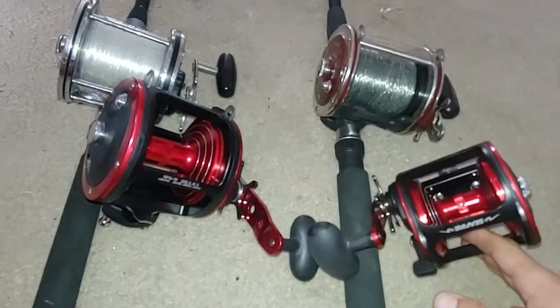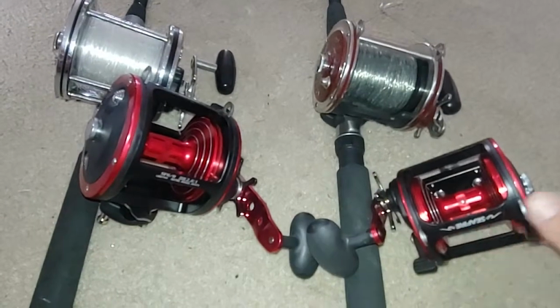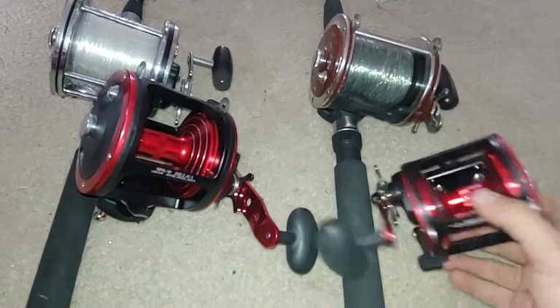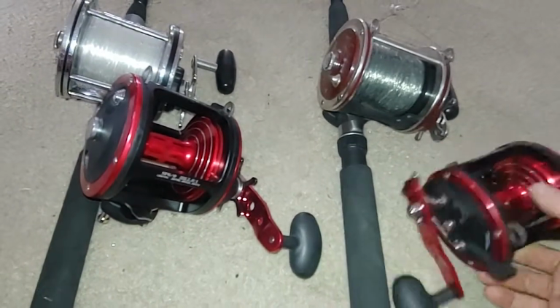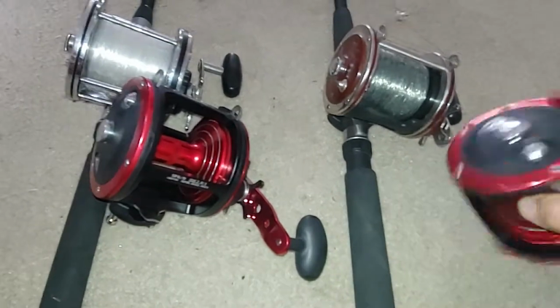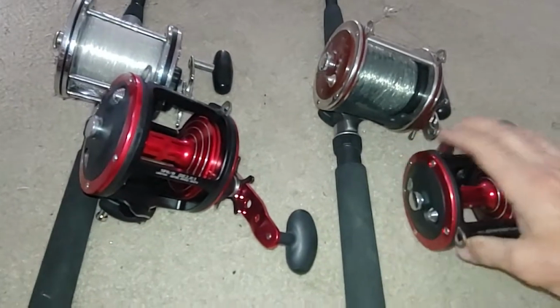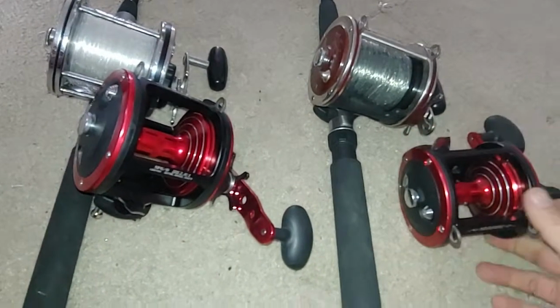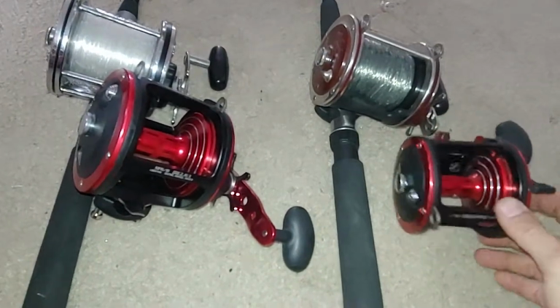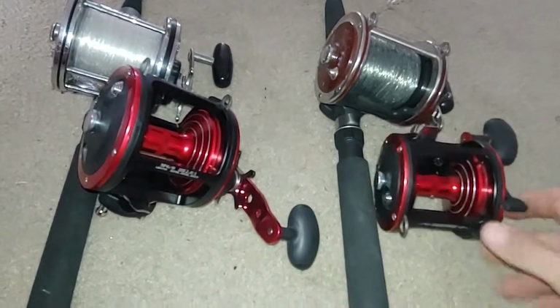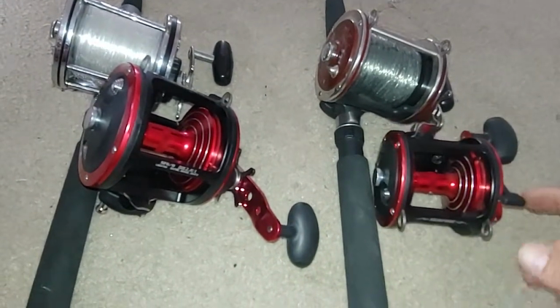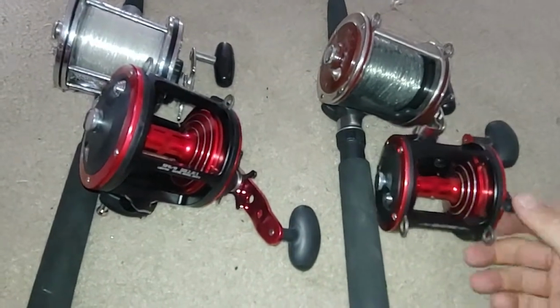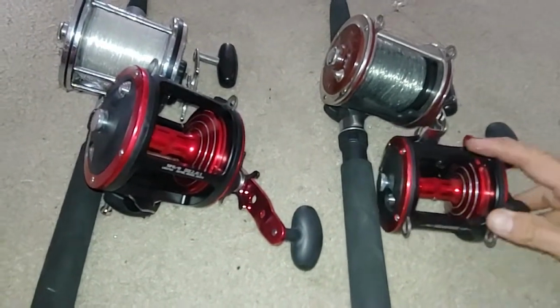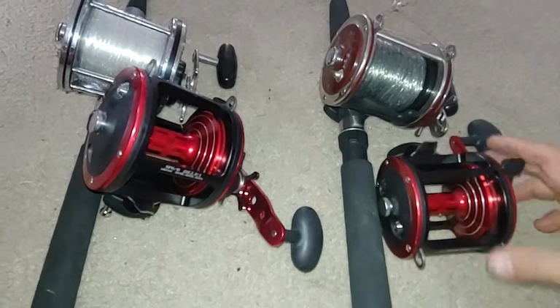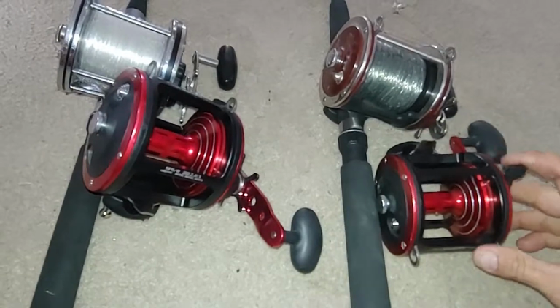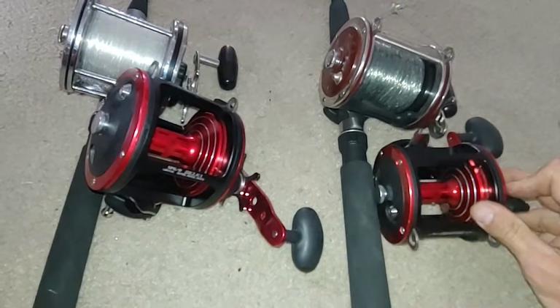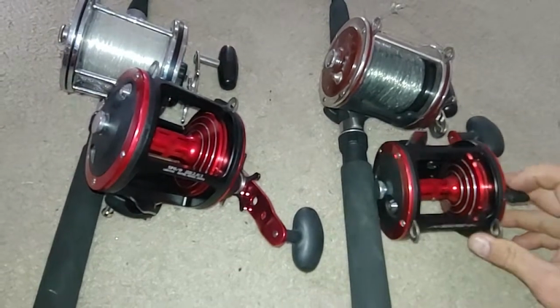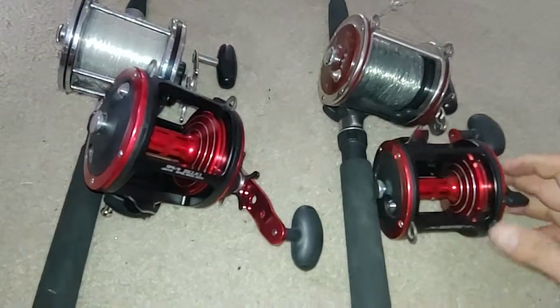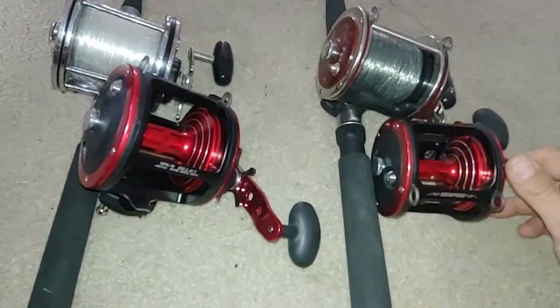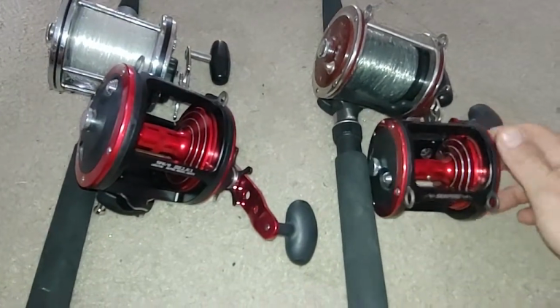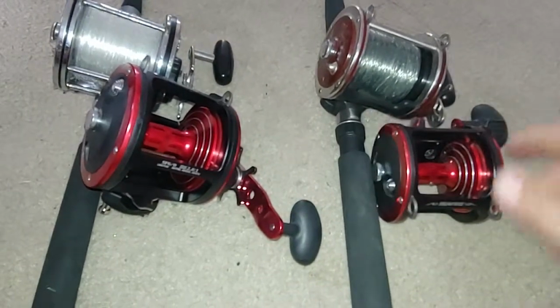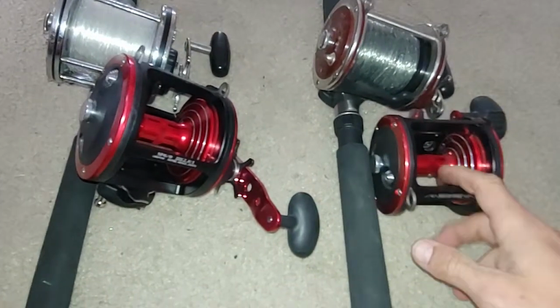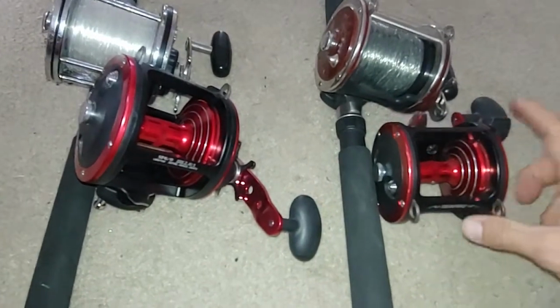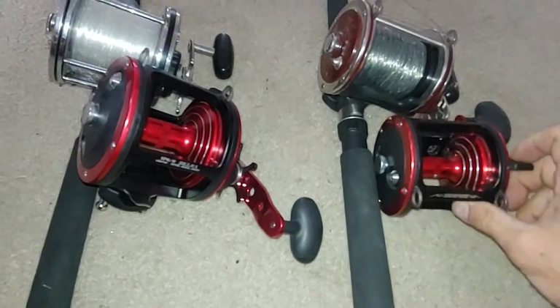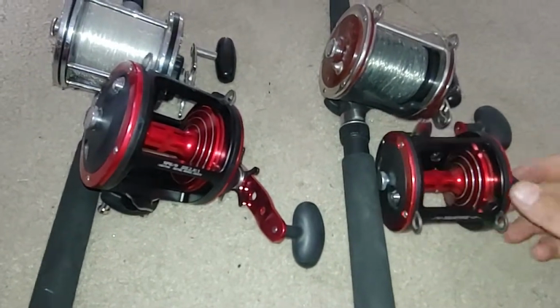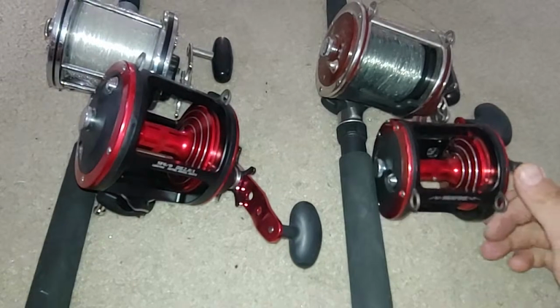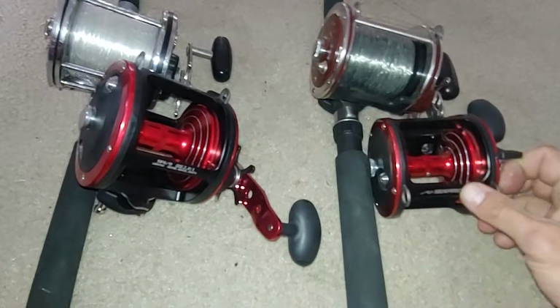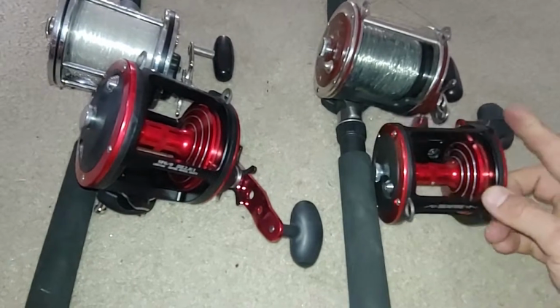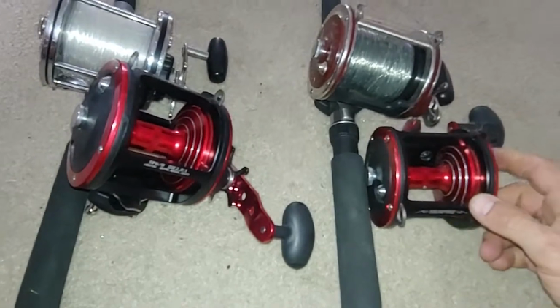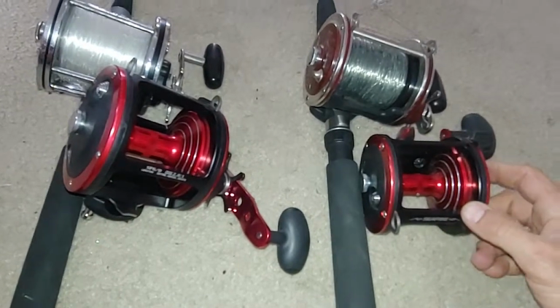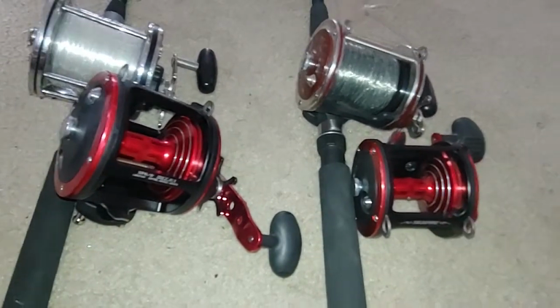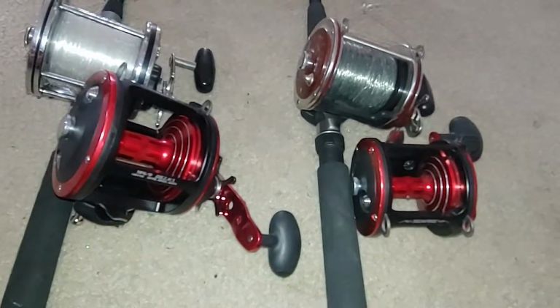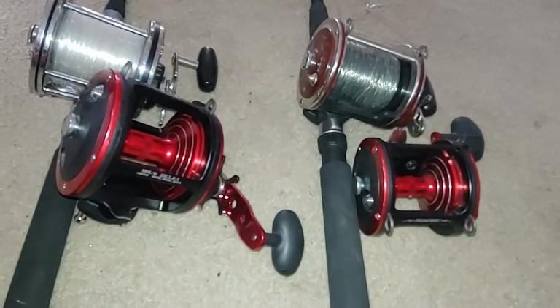I wanted to hate them. I don't hate them. I think they're okay reels. The problem I've got with them — I took them apart and drag-tested them. They're actually better than what I thought they would be.